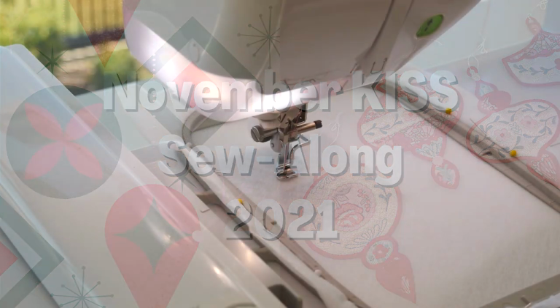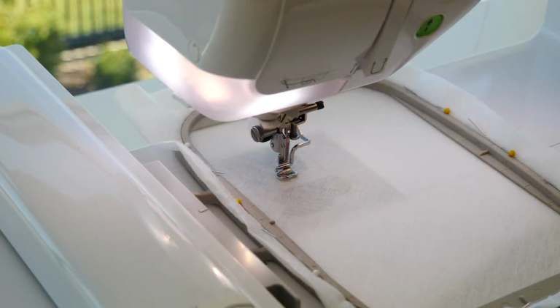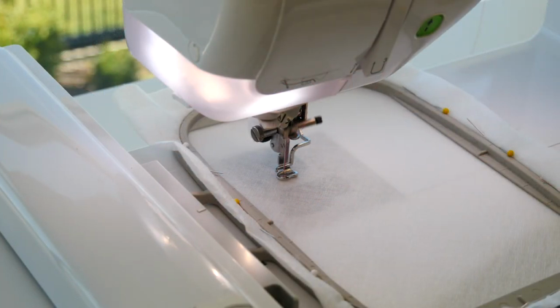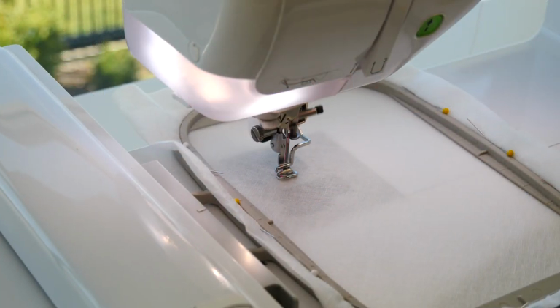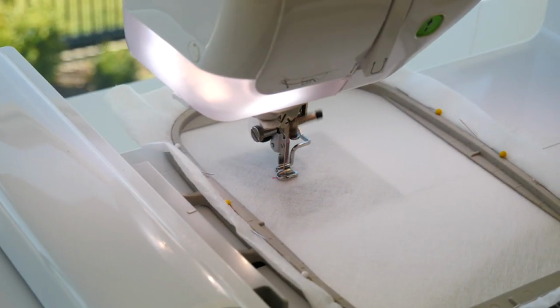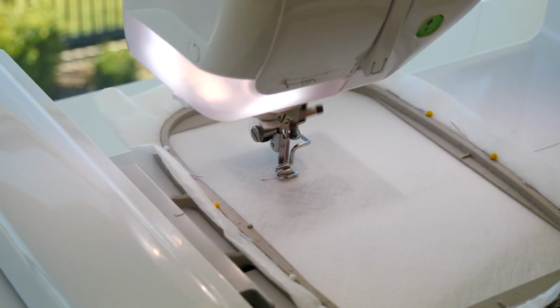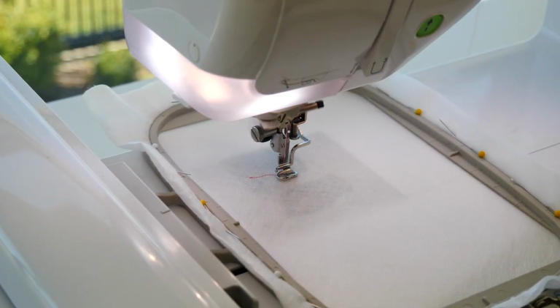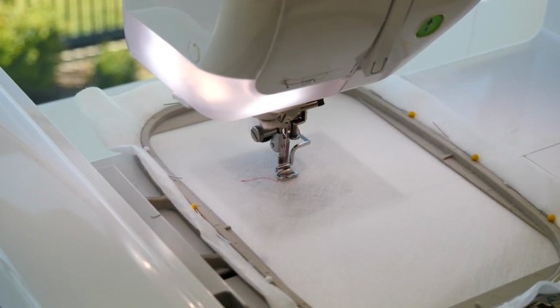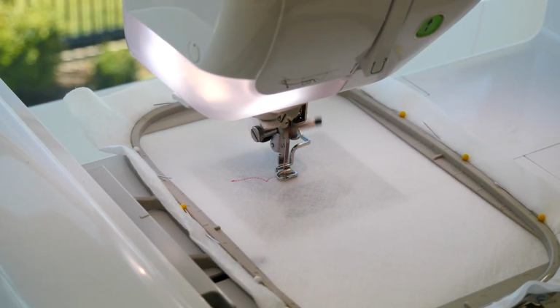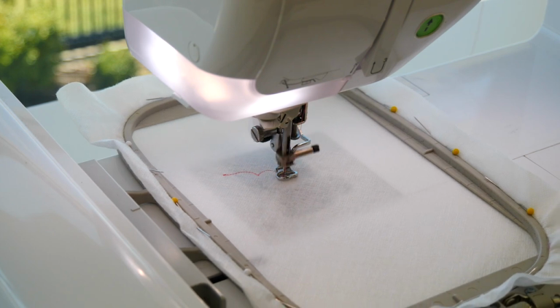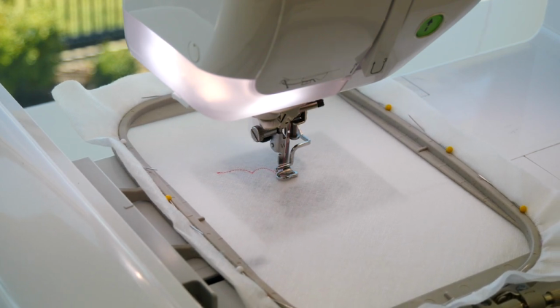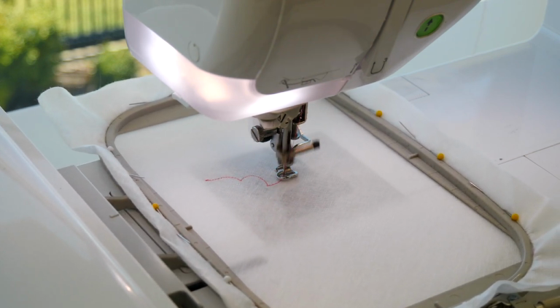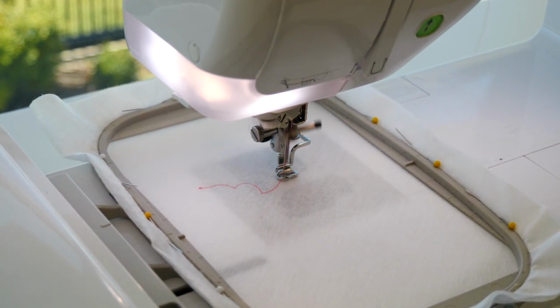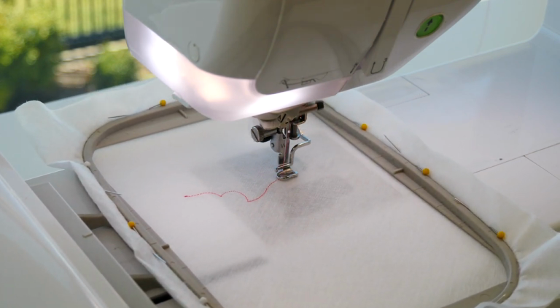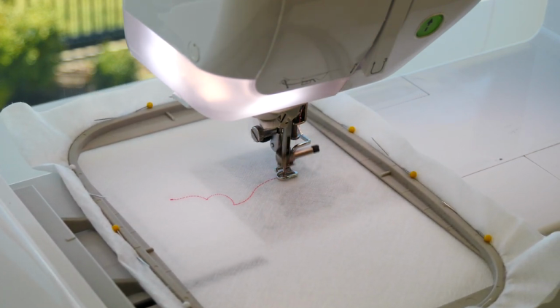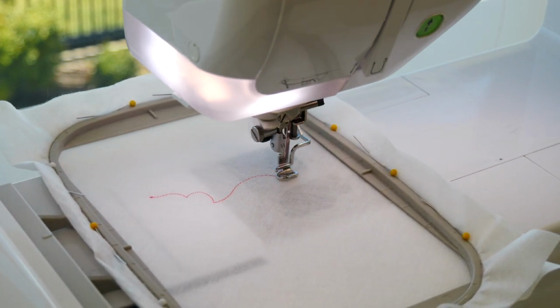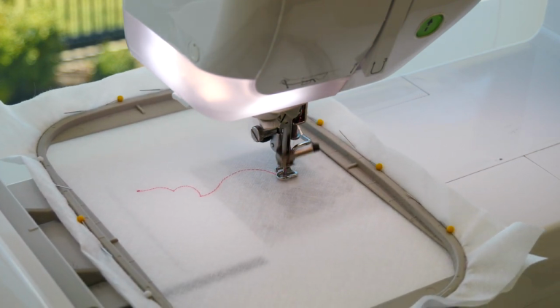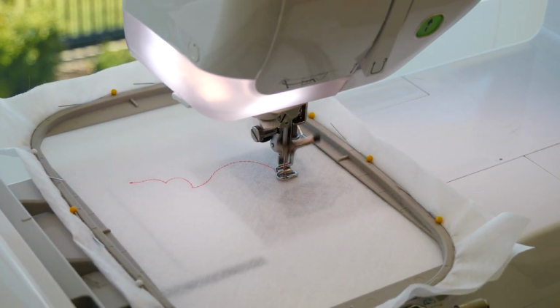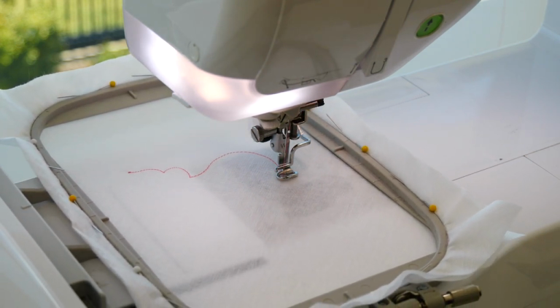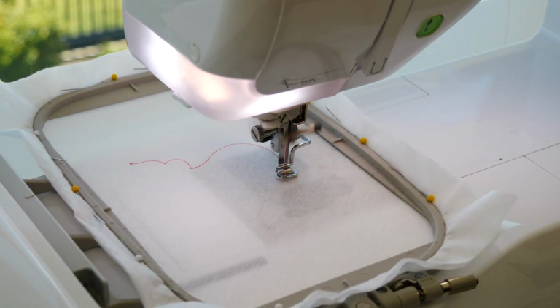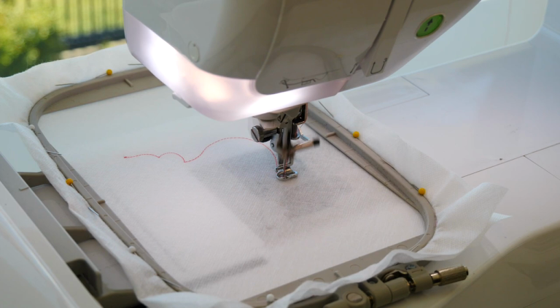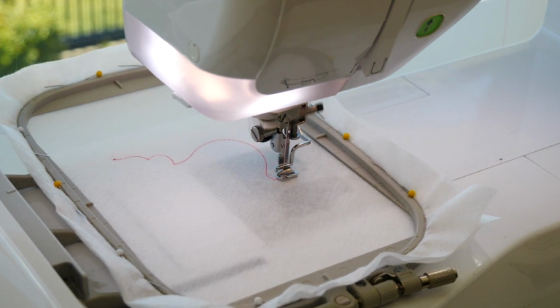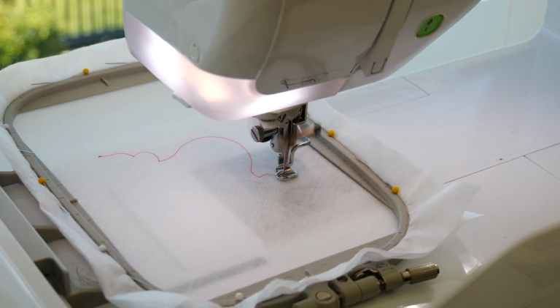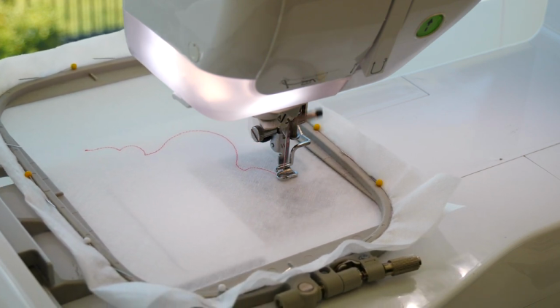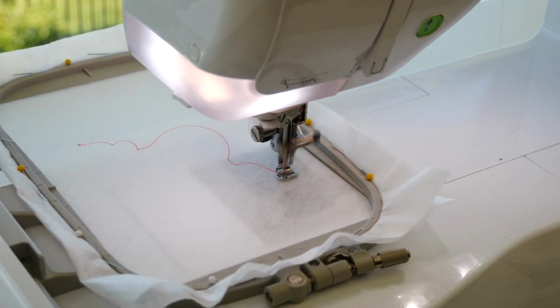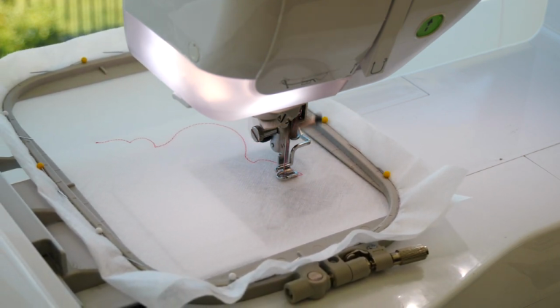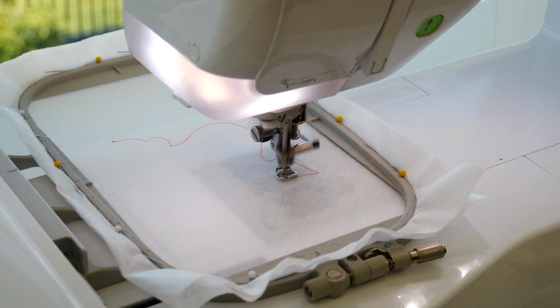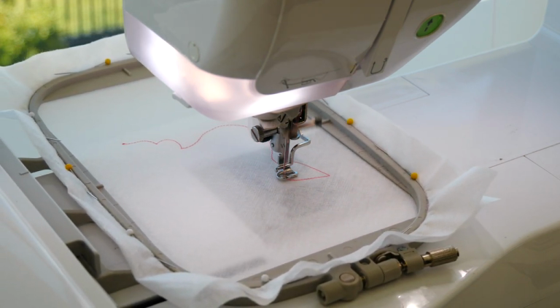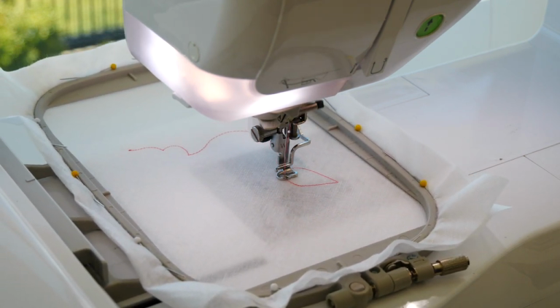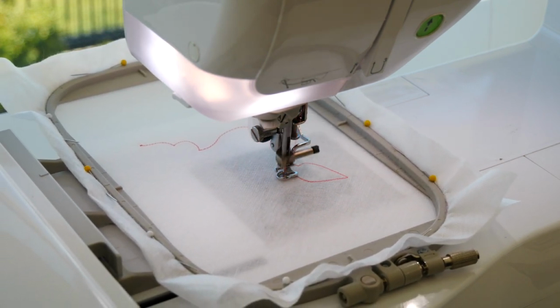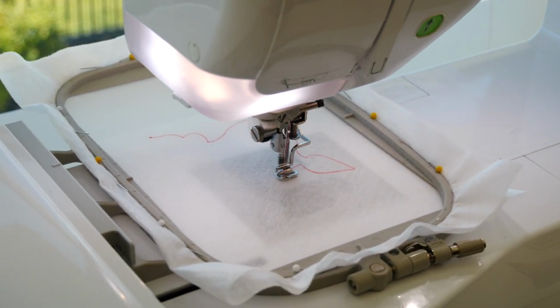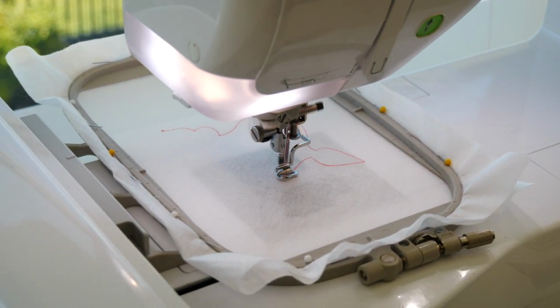To begin, load the design onto your machine. Then hoop up a couple of layers of soluble stabilizer in the hoop. We used our new Sweepy Essentials wetaway for this project. You can shop our amazing wetaway at Sweepy.com.